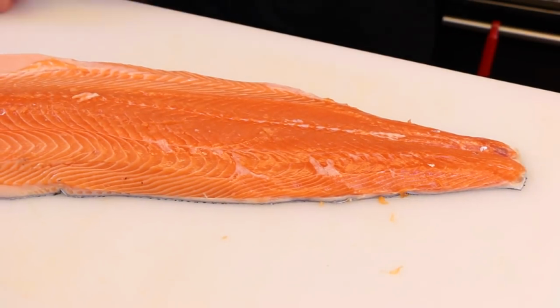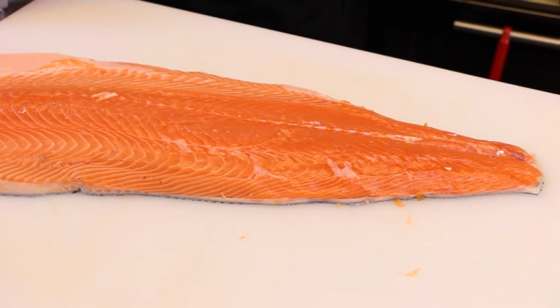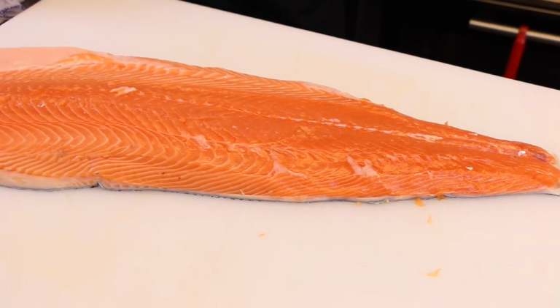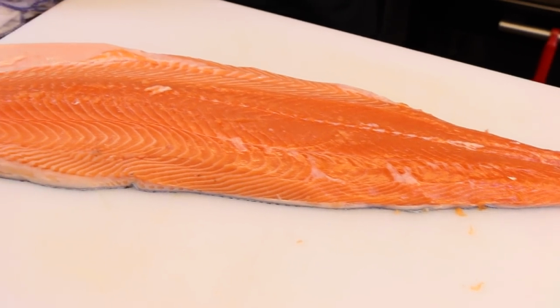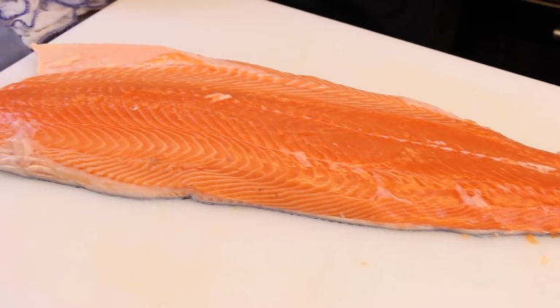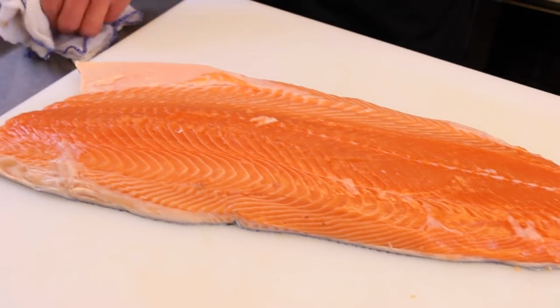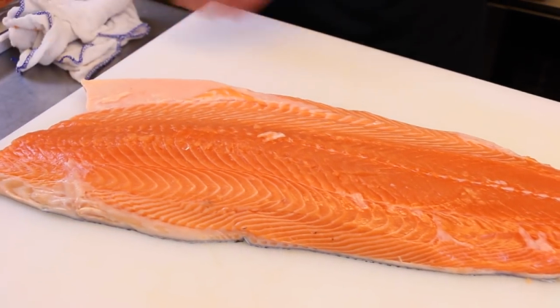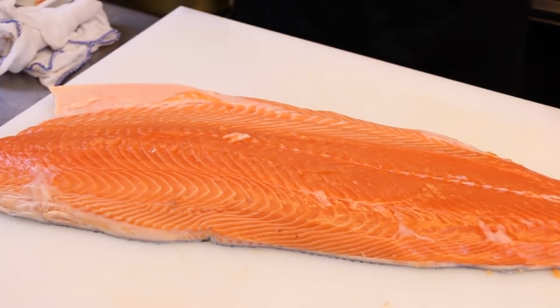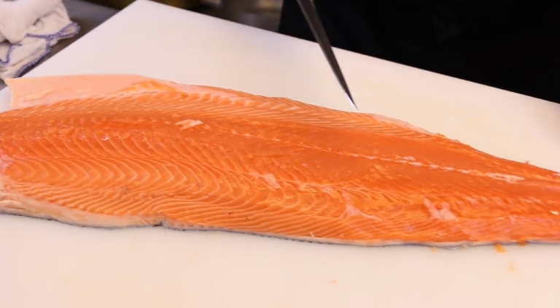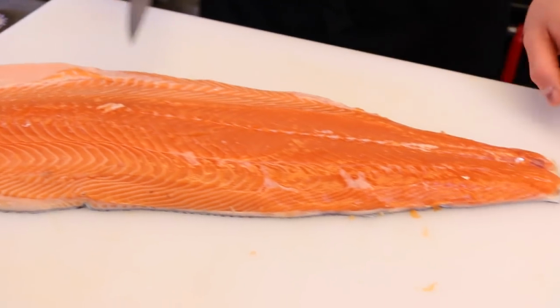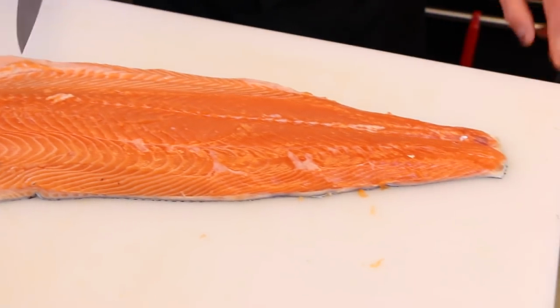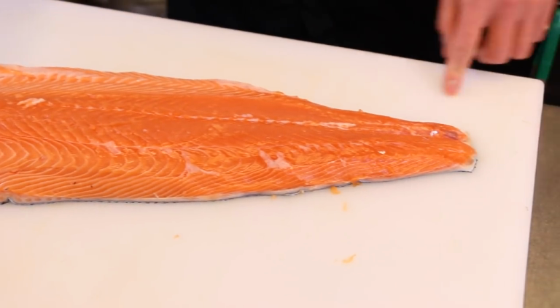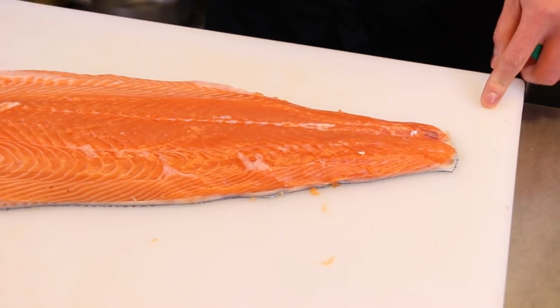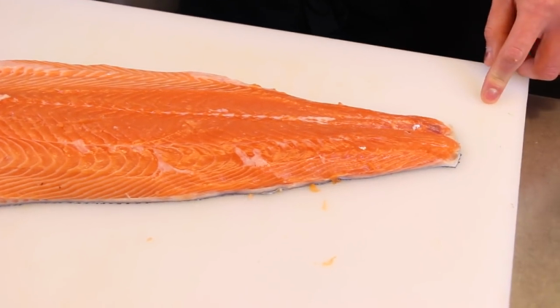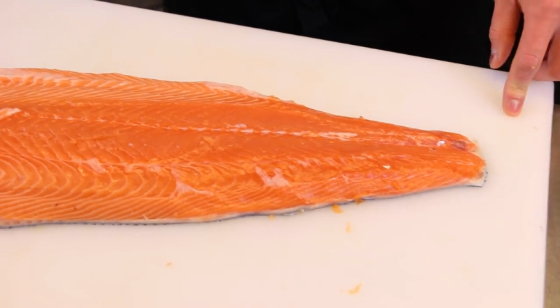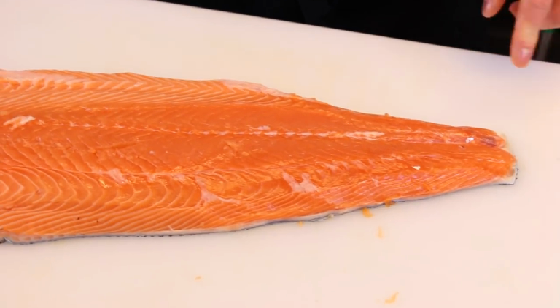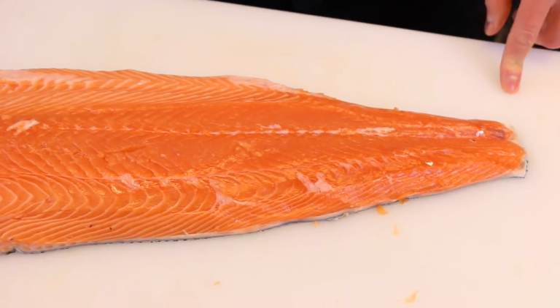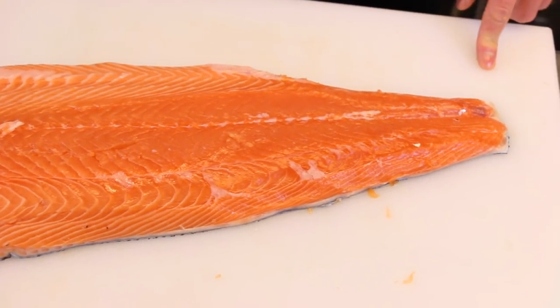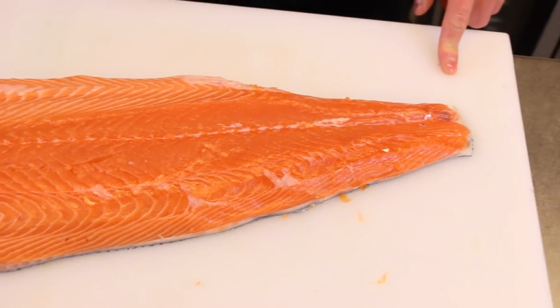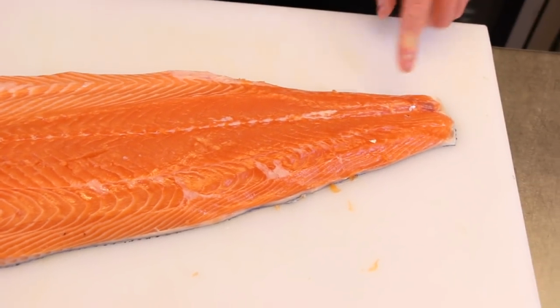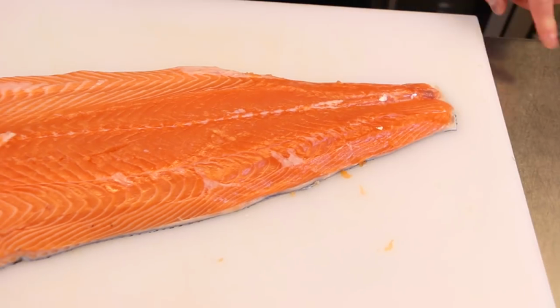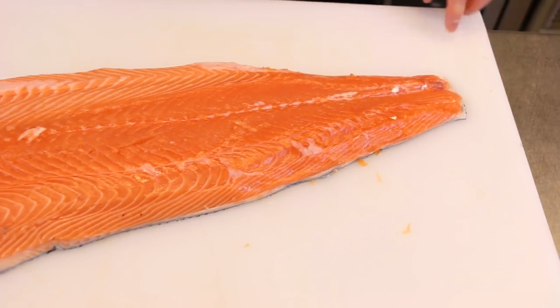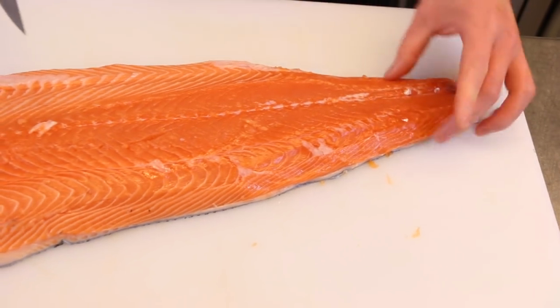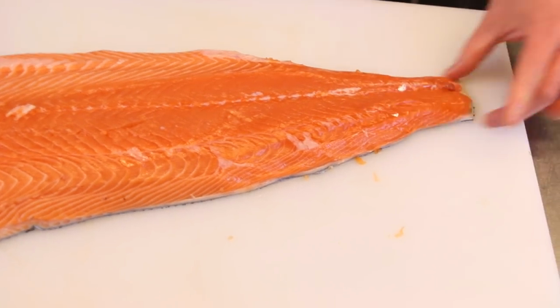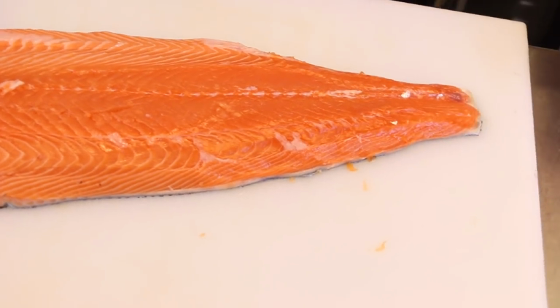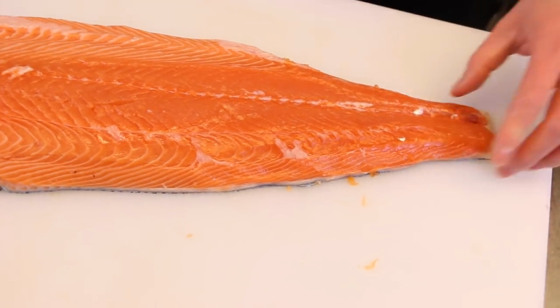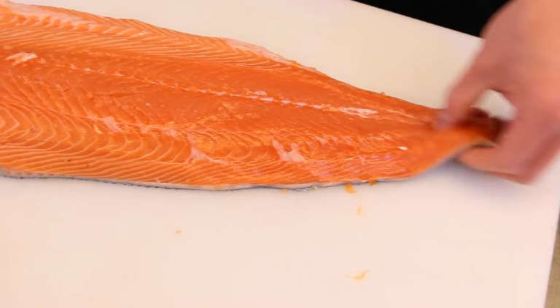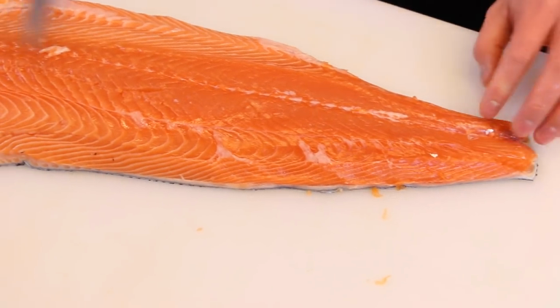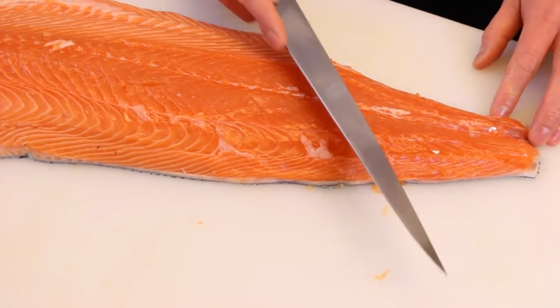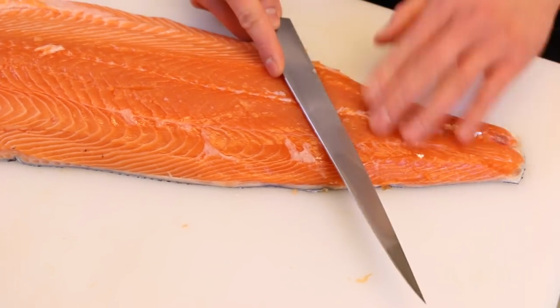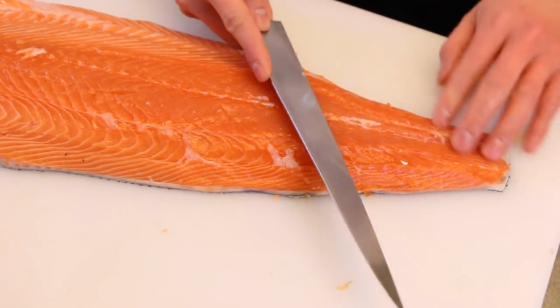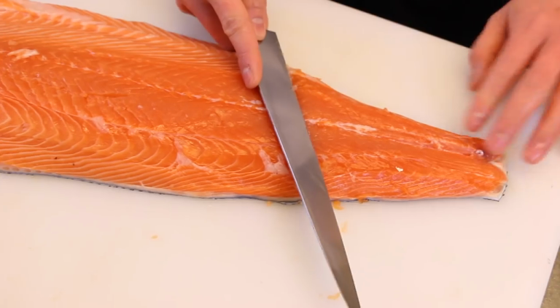Next I'm going to cut these fillets into portion size. Start with the tail facing to your left if you're right-handed. I'm going to run my knife so that the knife goes against the contours on the belly.